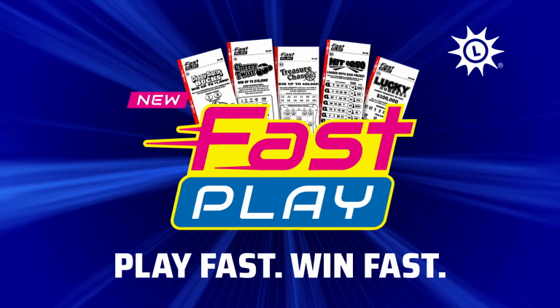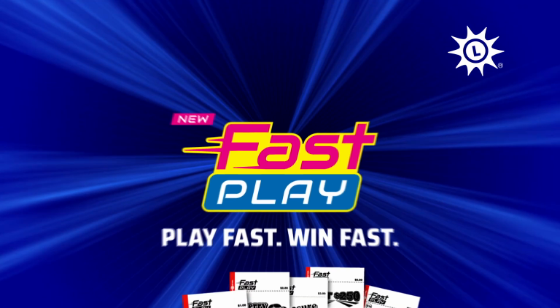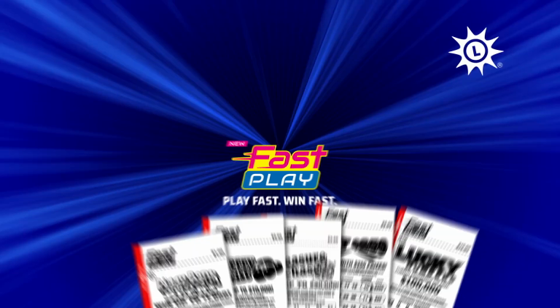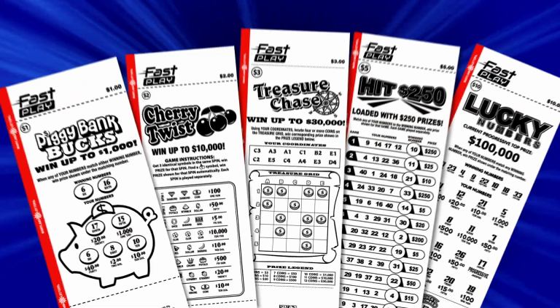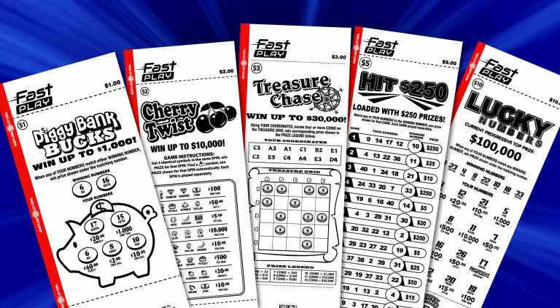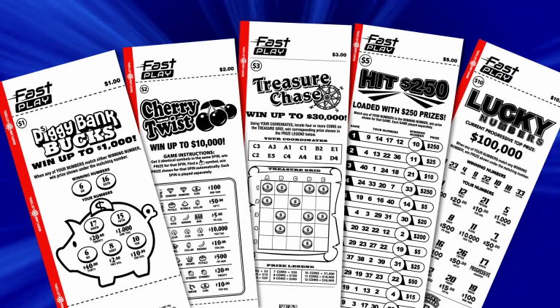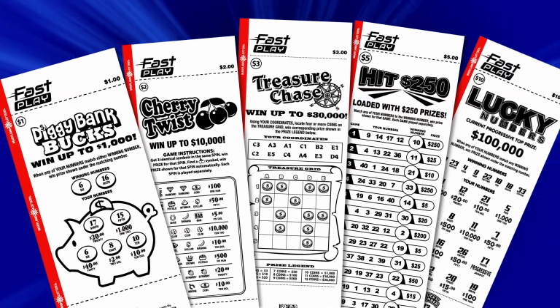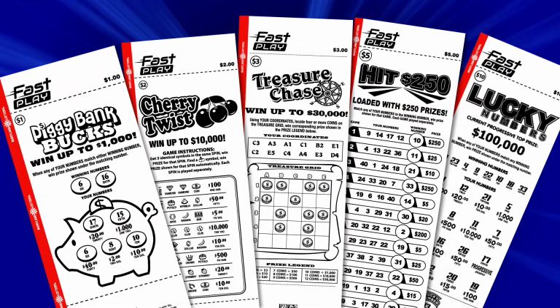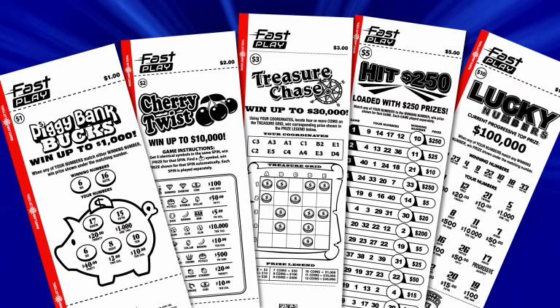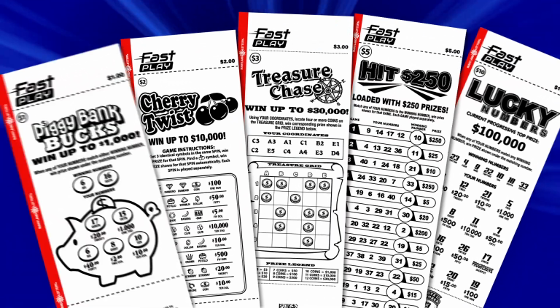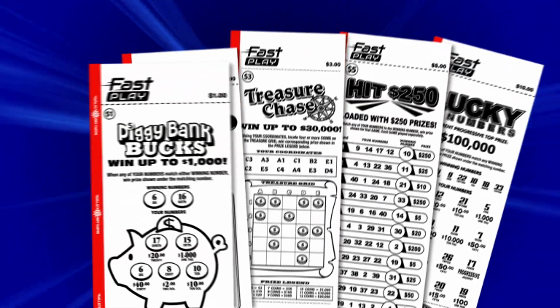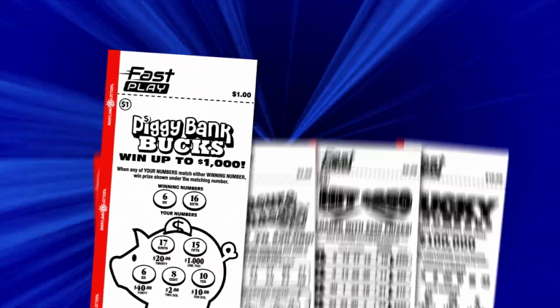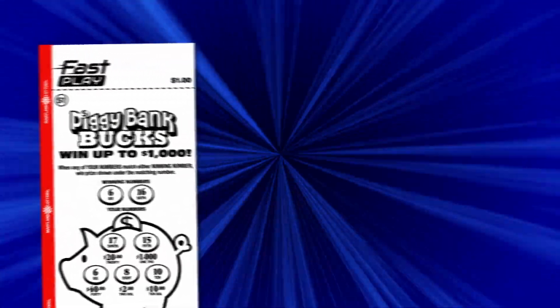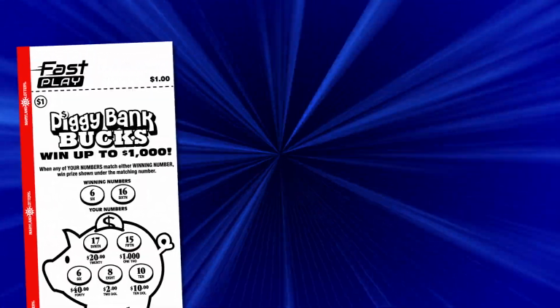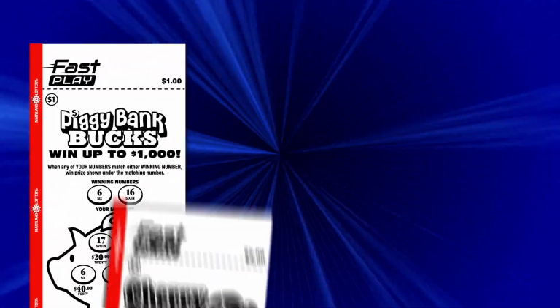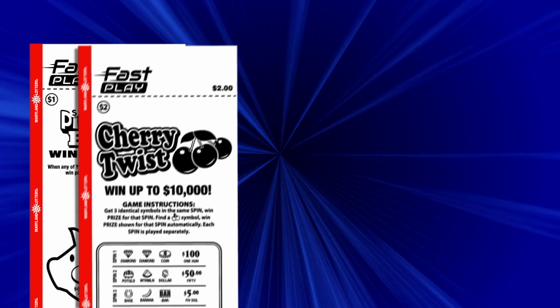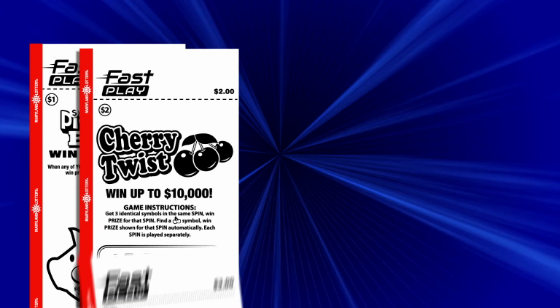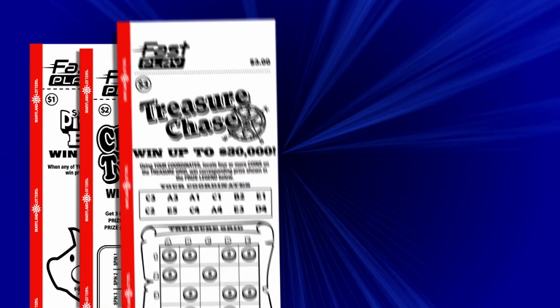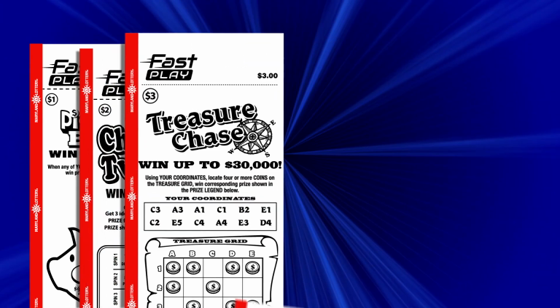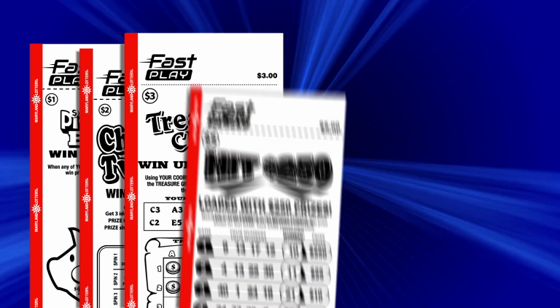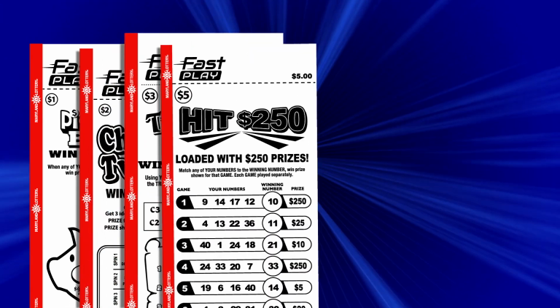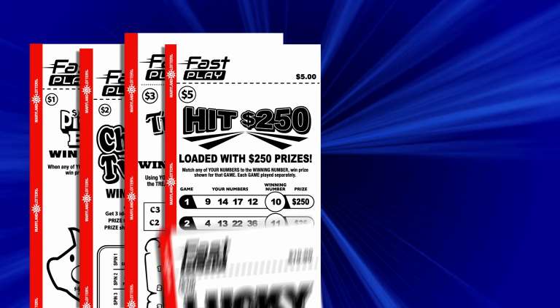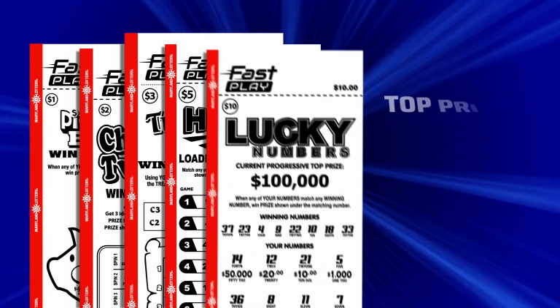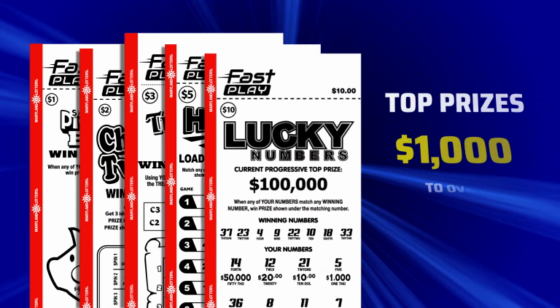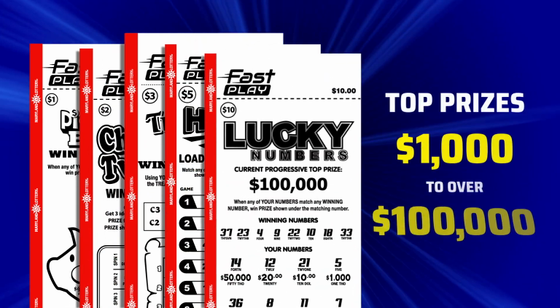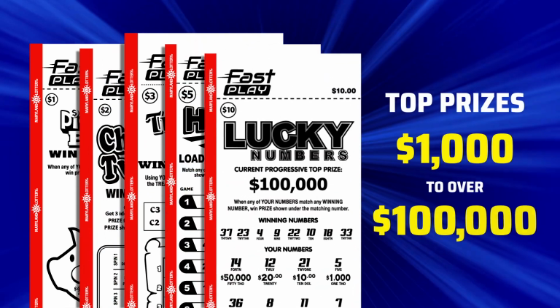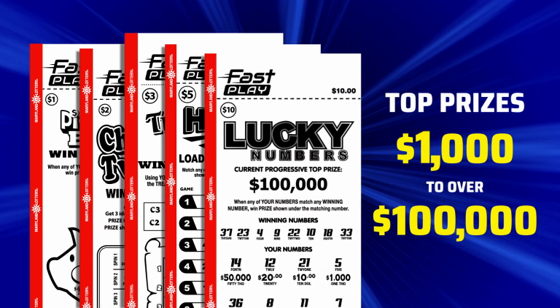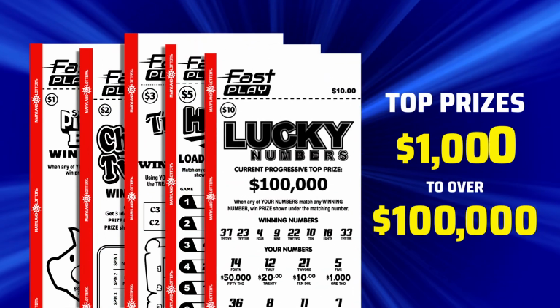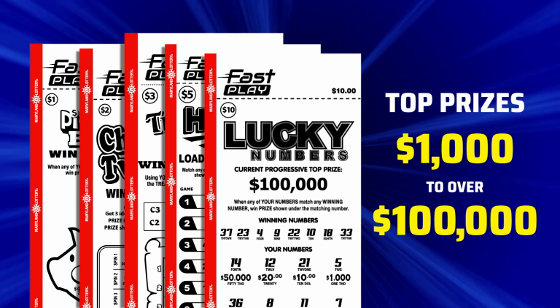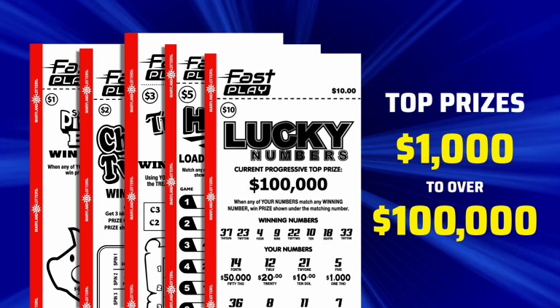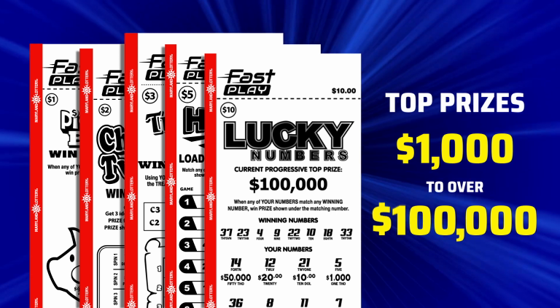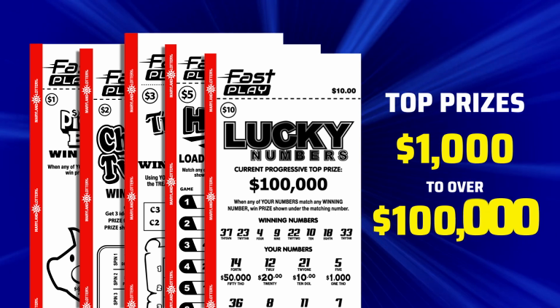Fast Play games are similar to Scratch-Offs, but no scratching is needed. Like Scratch-Off games, Fast Play games come in a variety of themes and price points, with top prizes ranging from $1,000 to over $100,000.